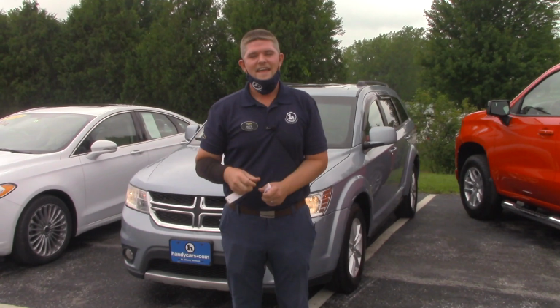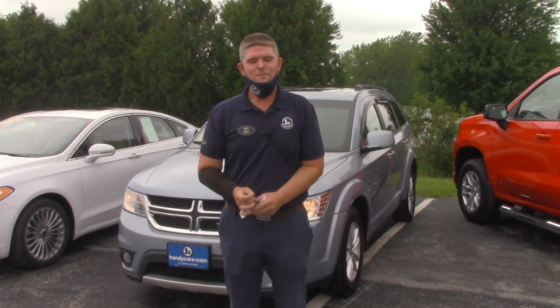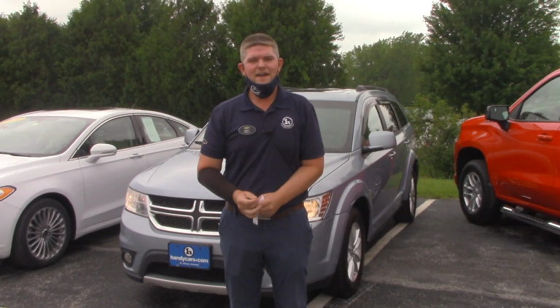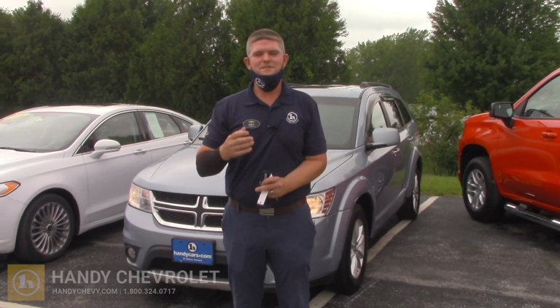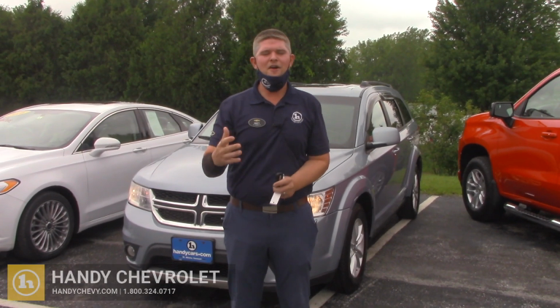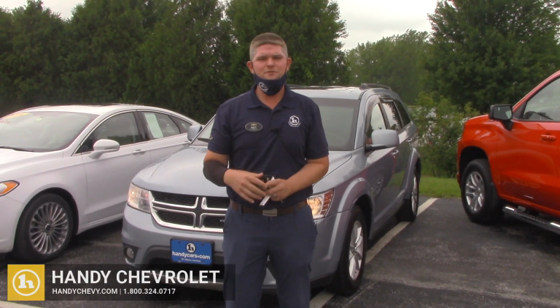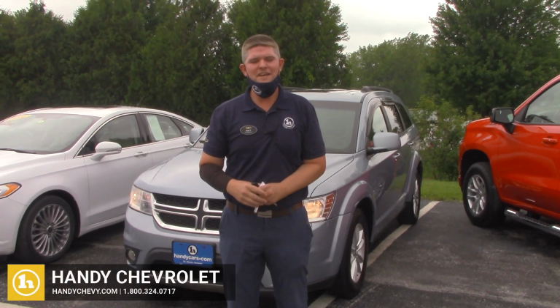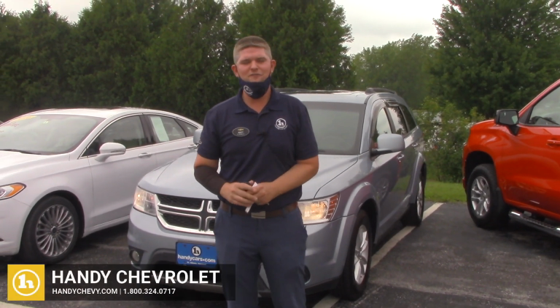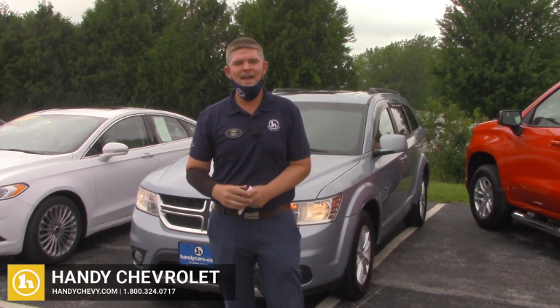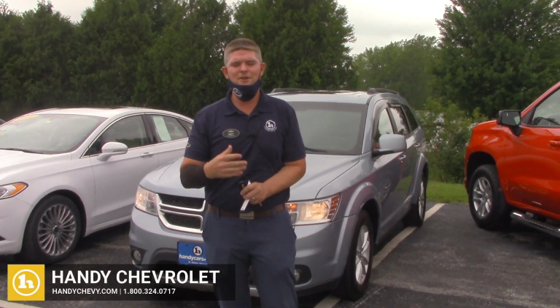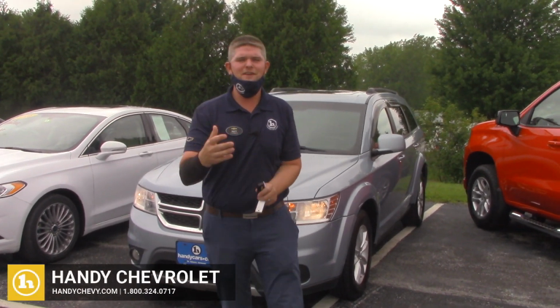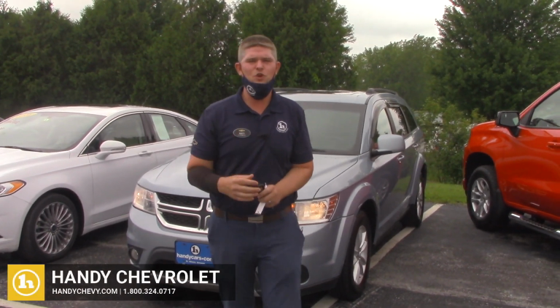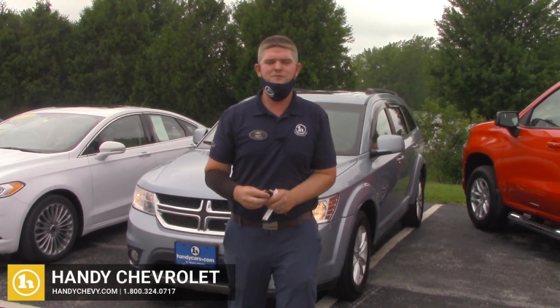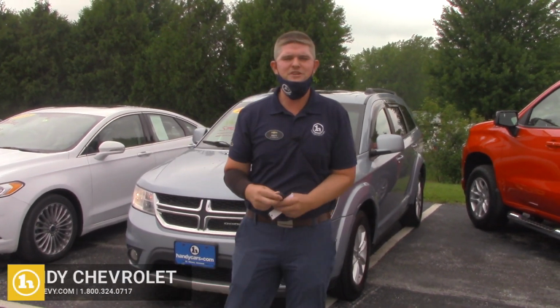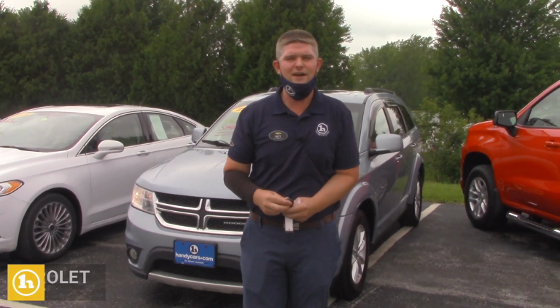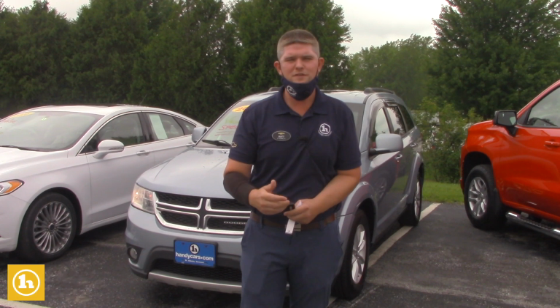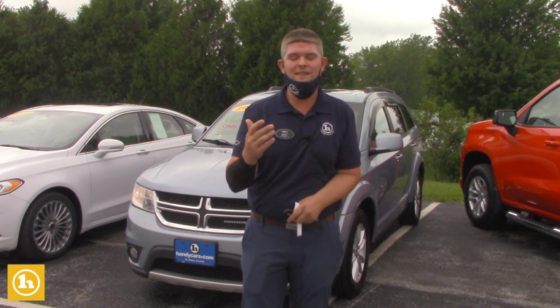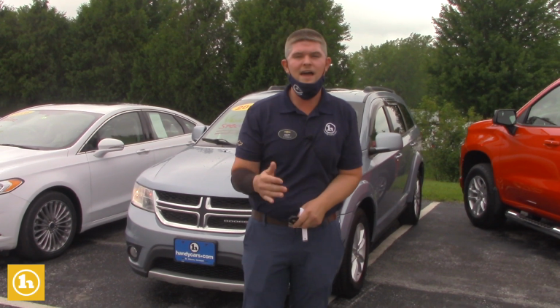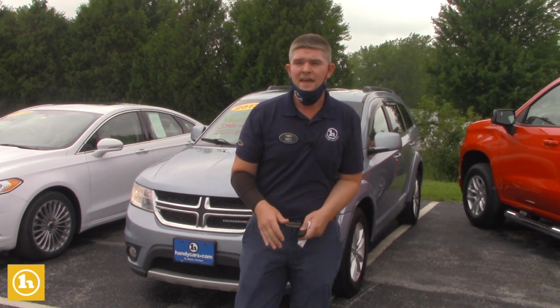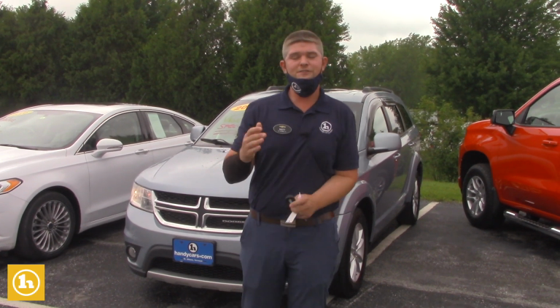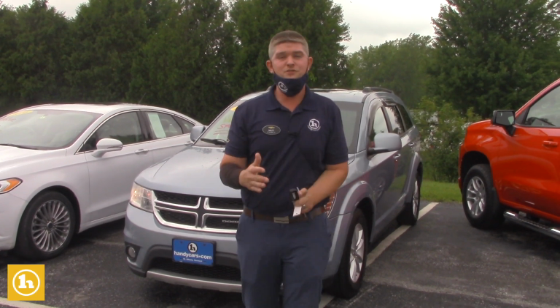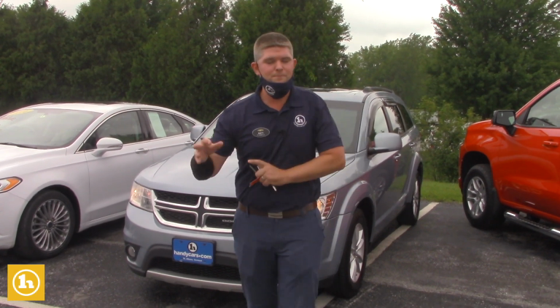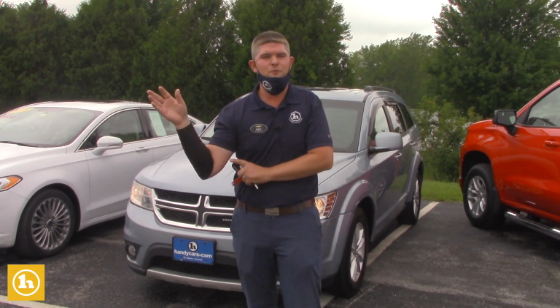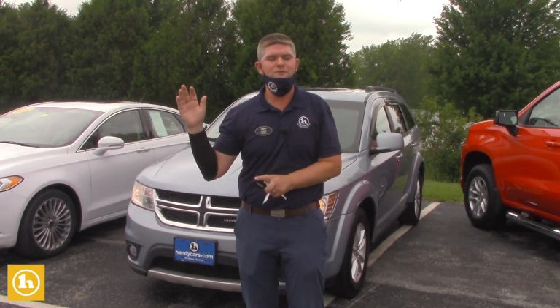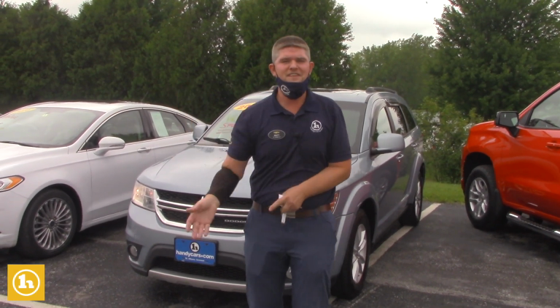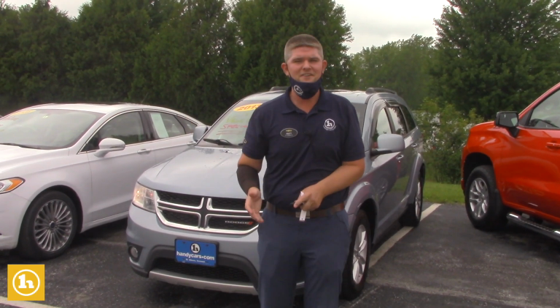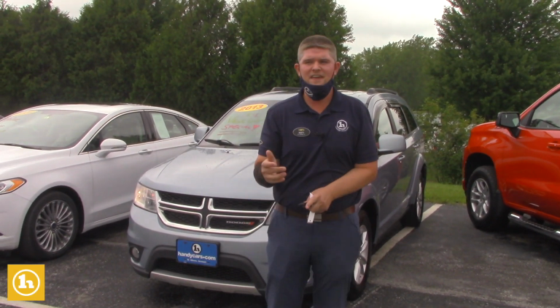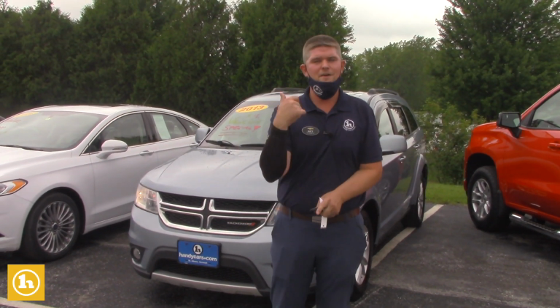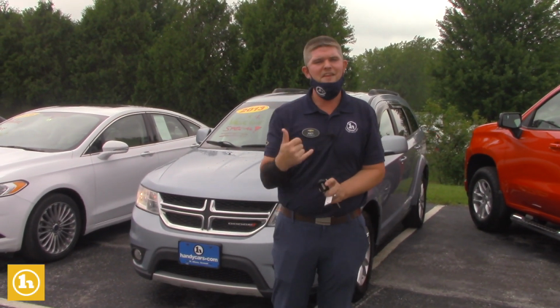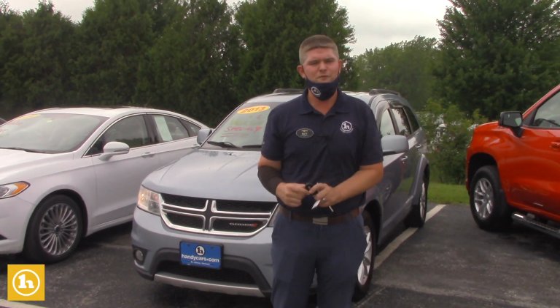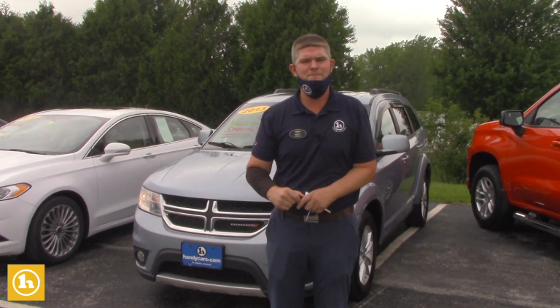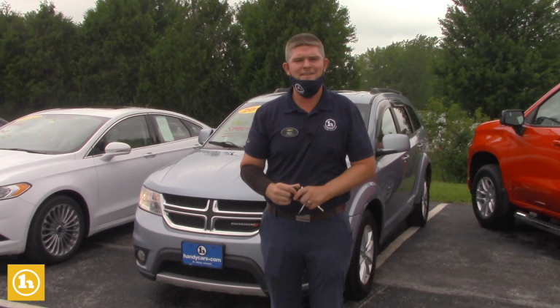Hey Tobias, it's Matt Artis from Handy Chevrolet. I want to thank you so much for reaching out to us online. Looks like you set up an appointment for Saturday. I left you a voicemail today.